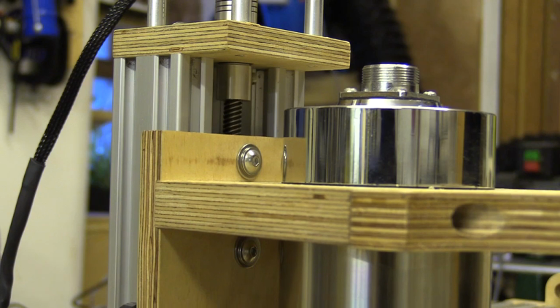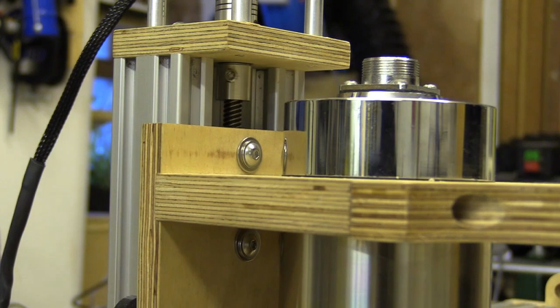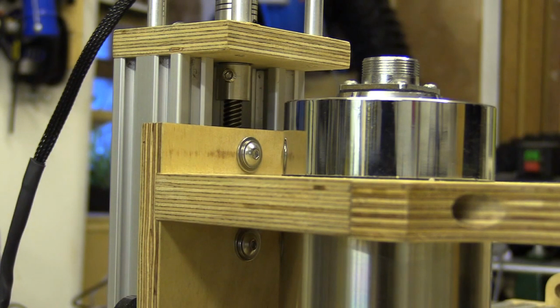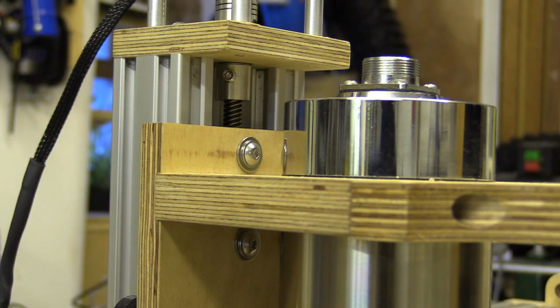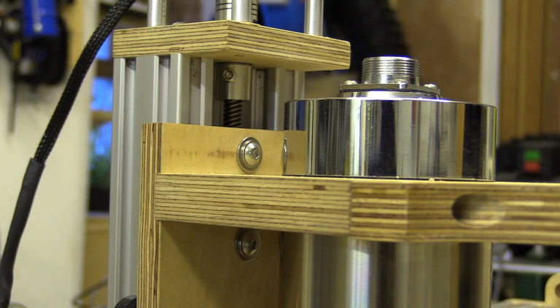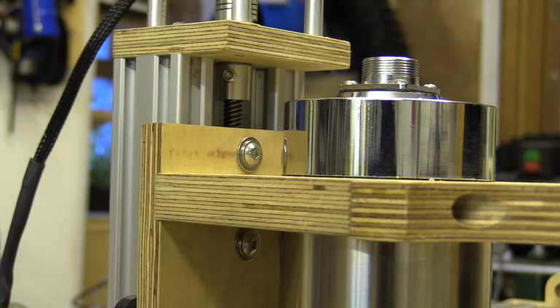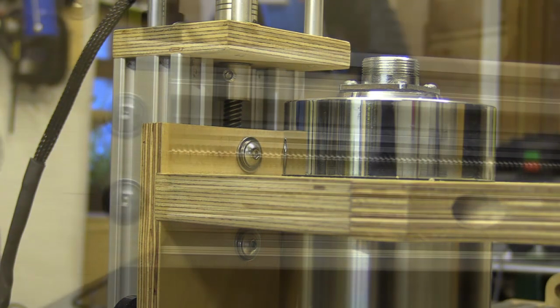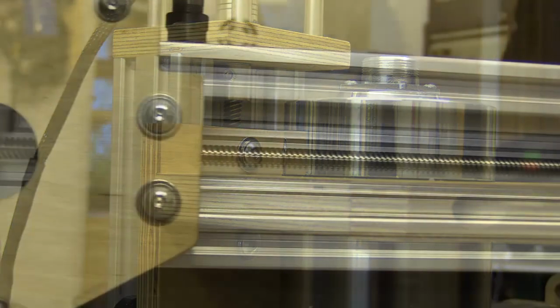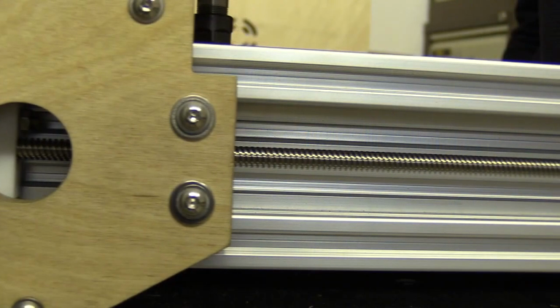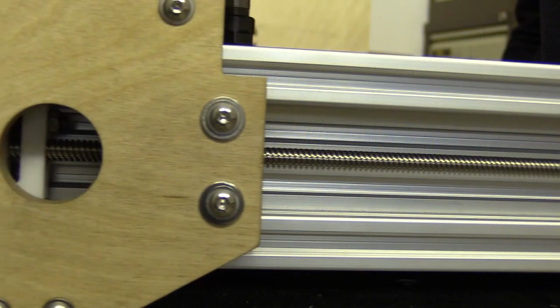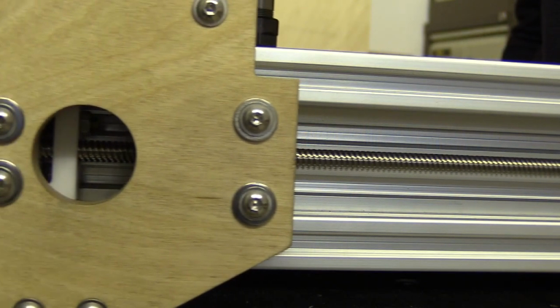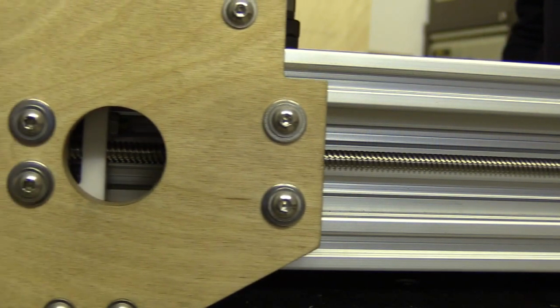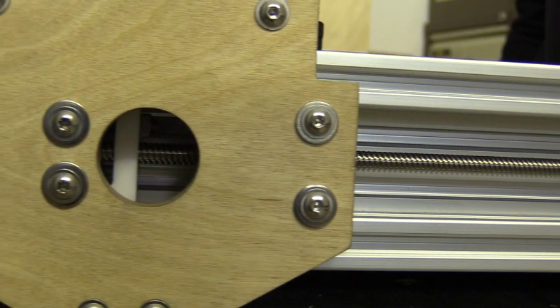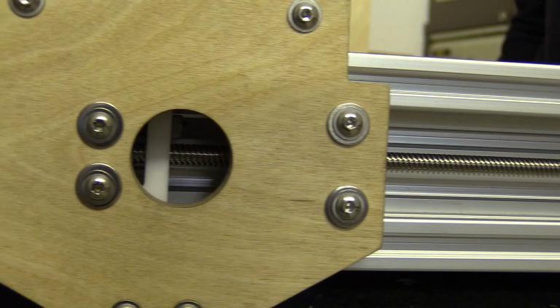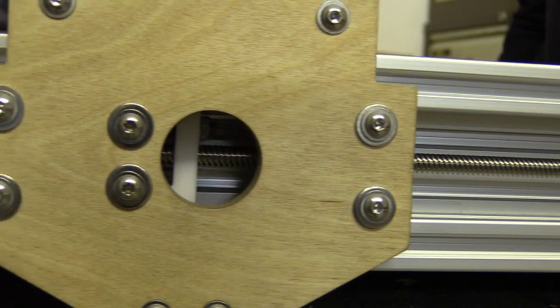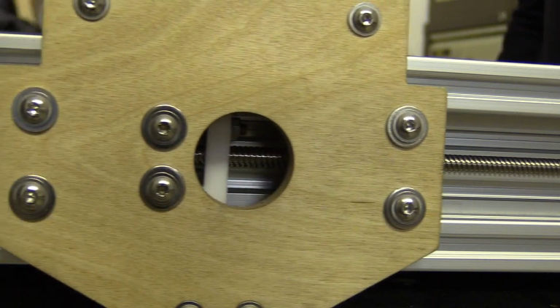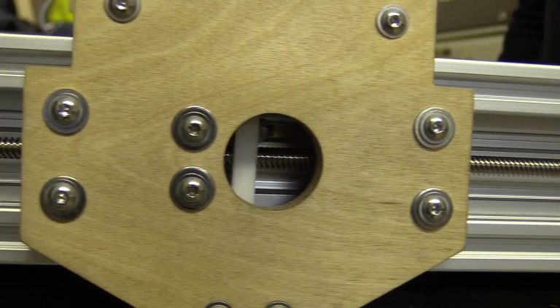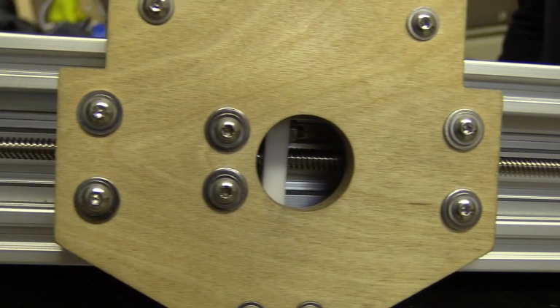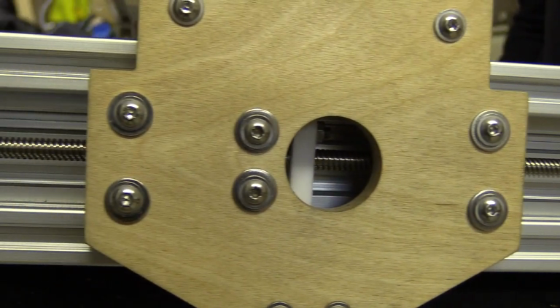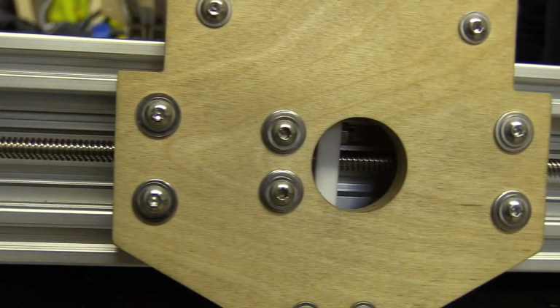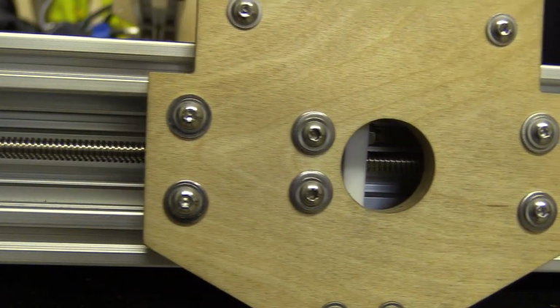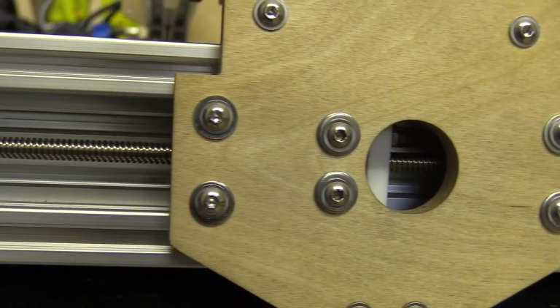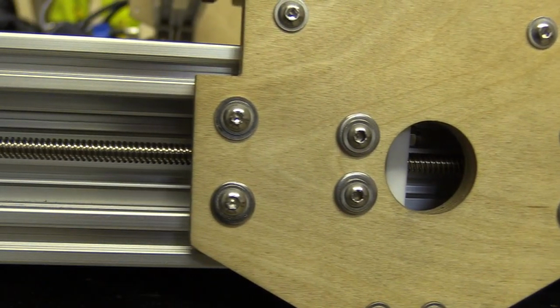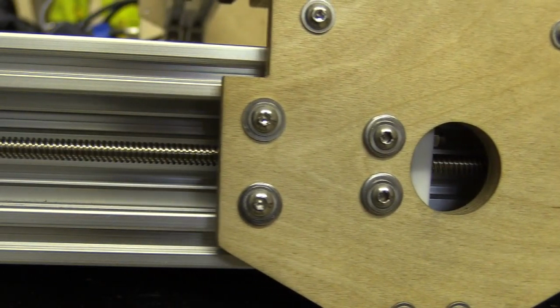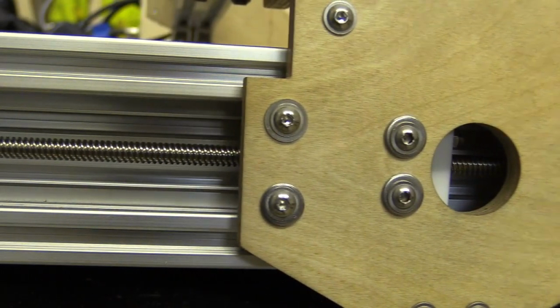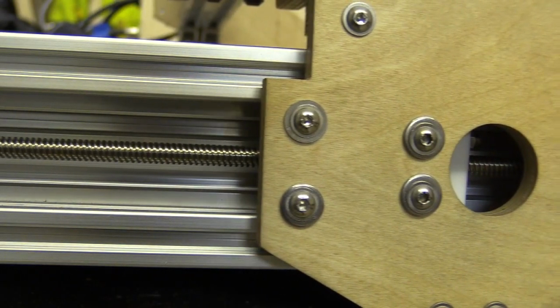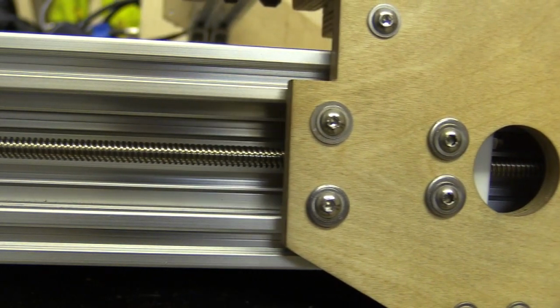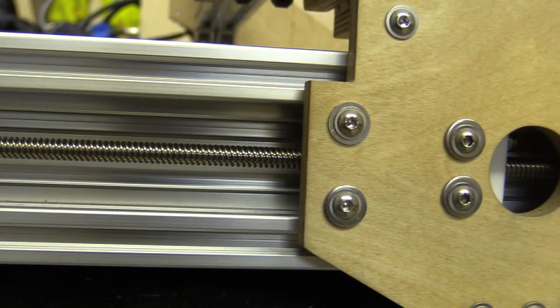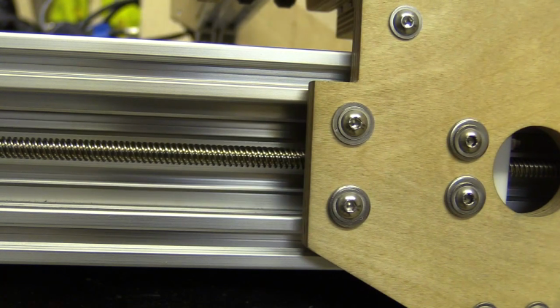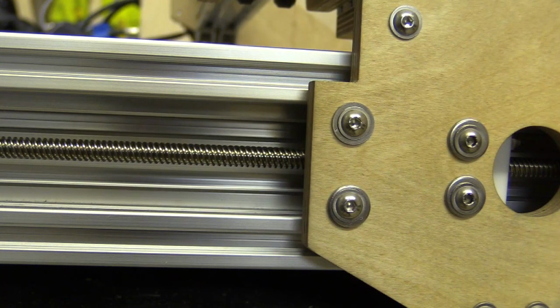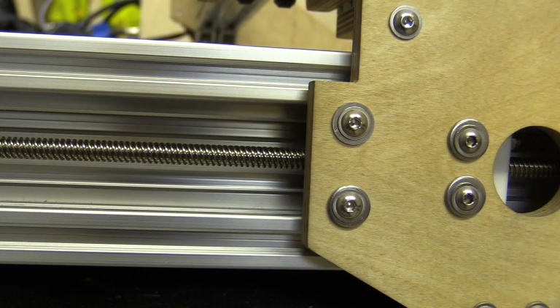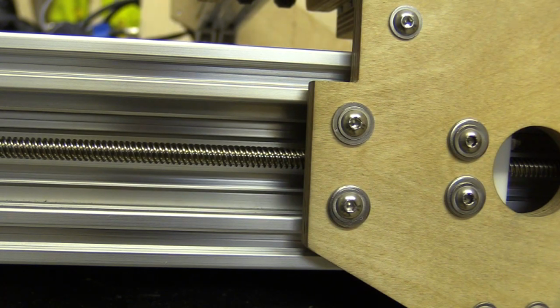In the last video I installed my stepper motors and programmed the variable frequency drive which will power my water-cooled spindle. In this video I will connect all the tubing for the spindle's cooling system and install the drag chains.